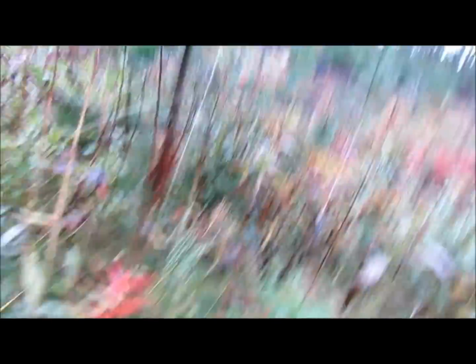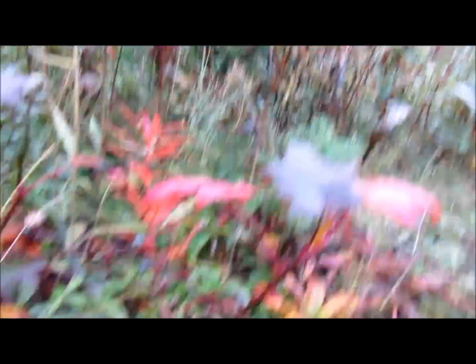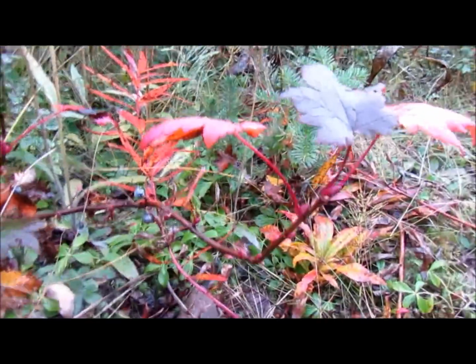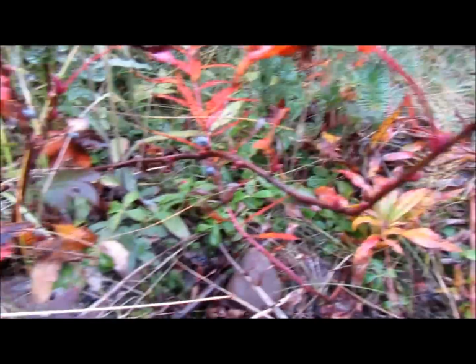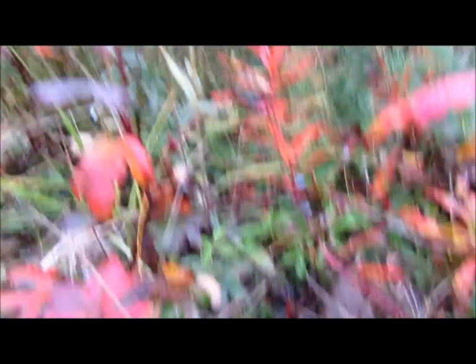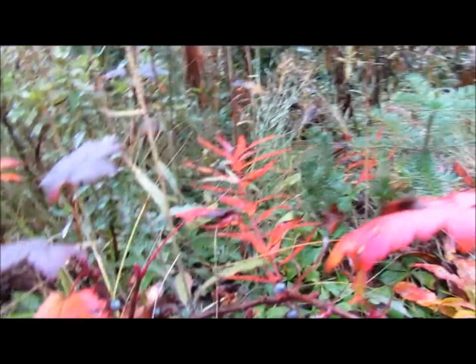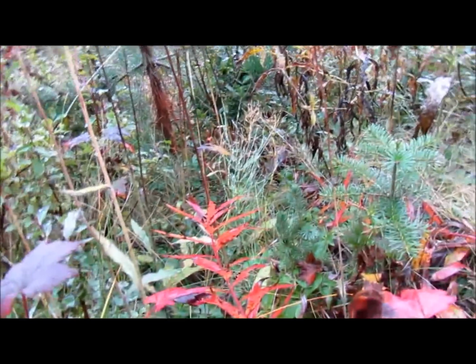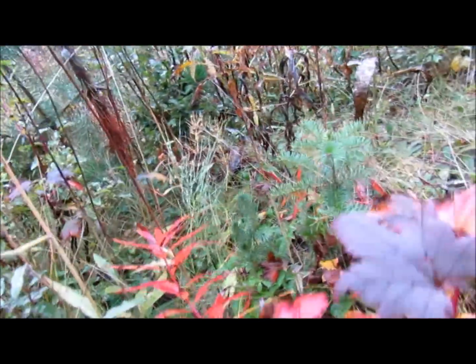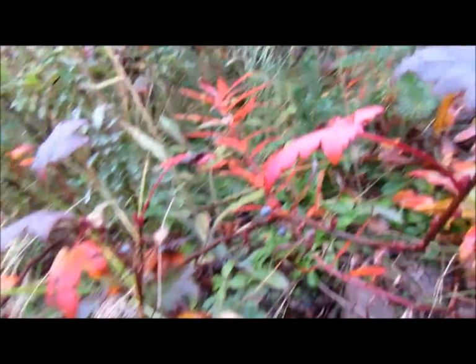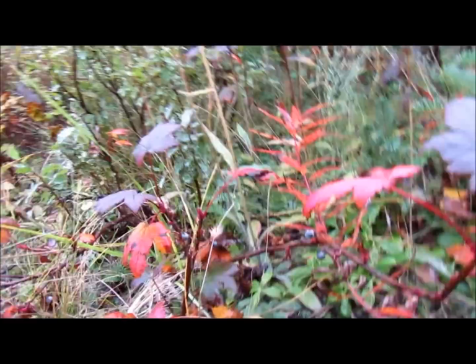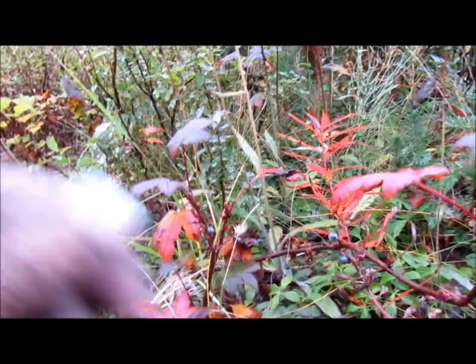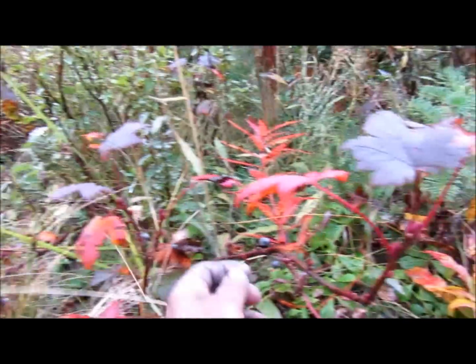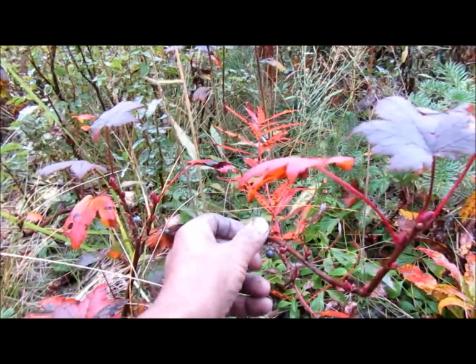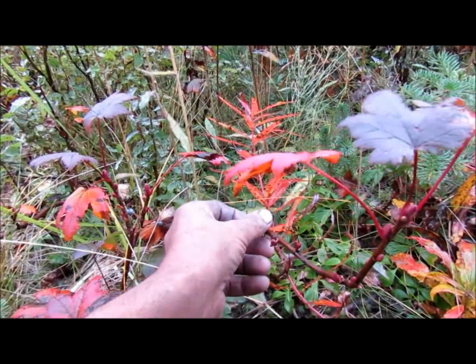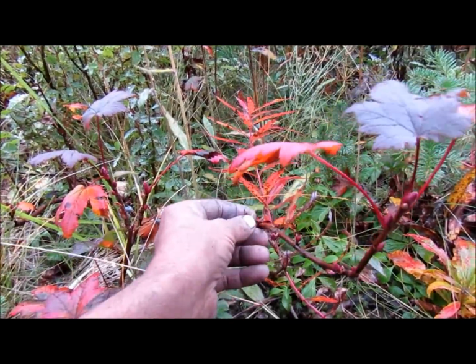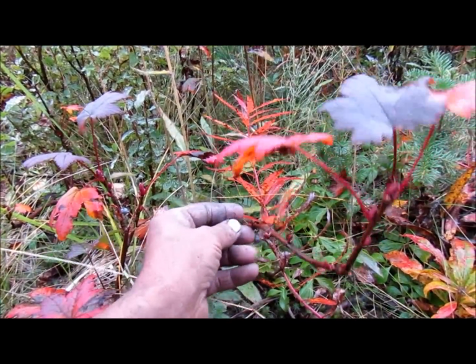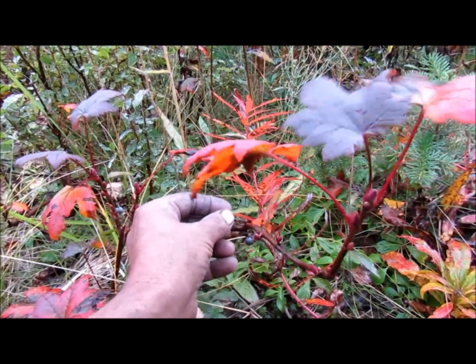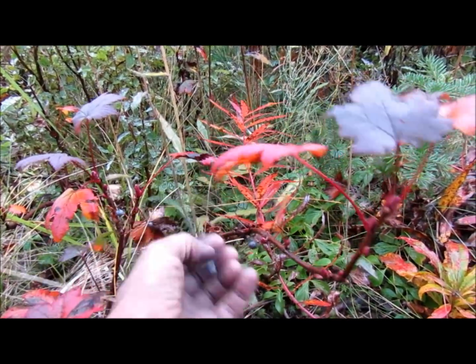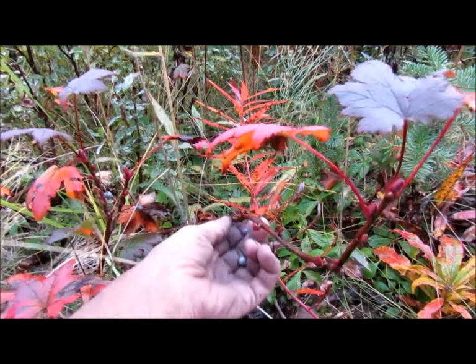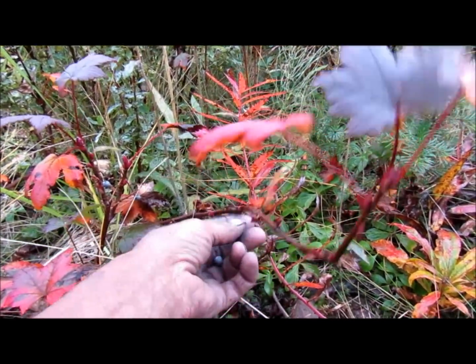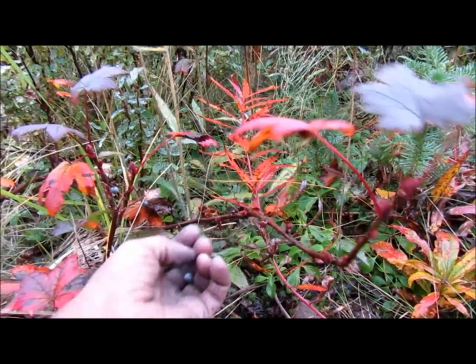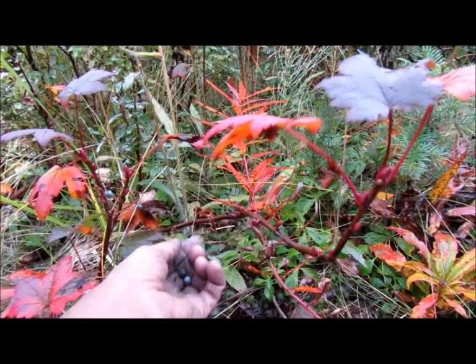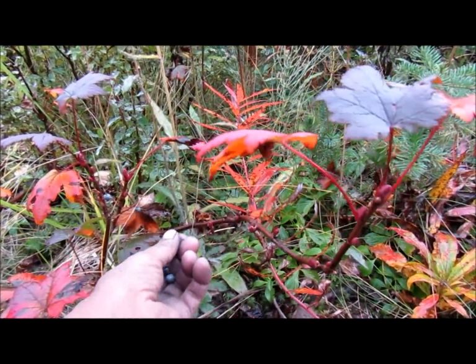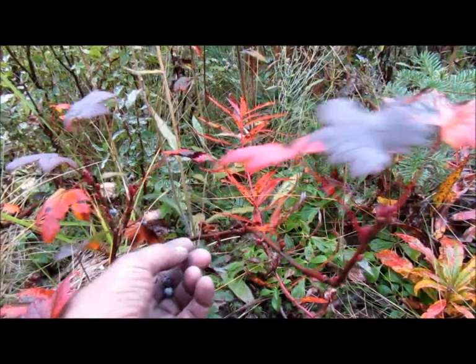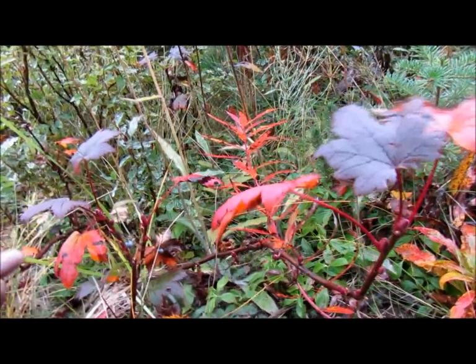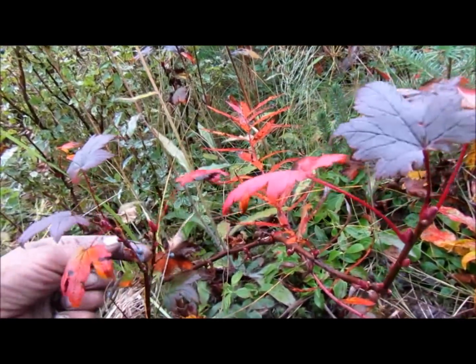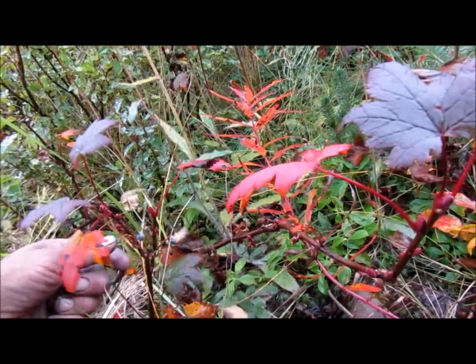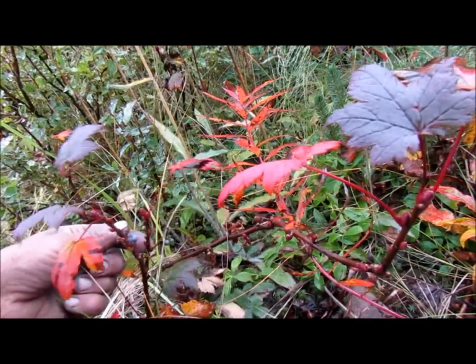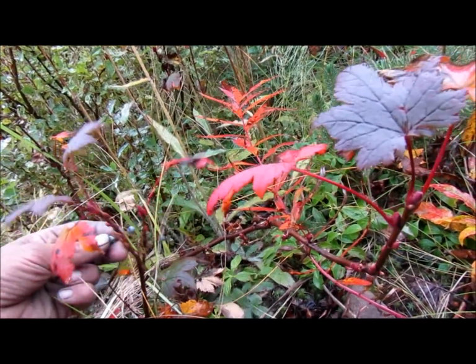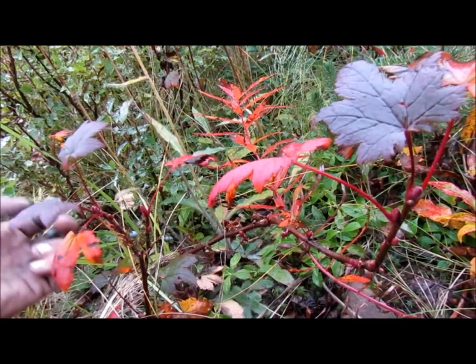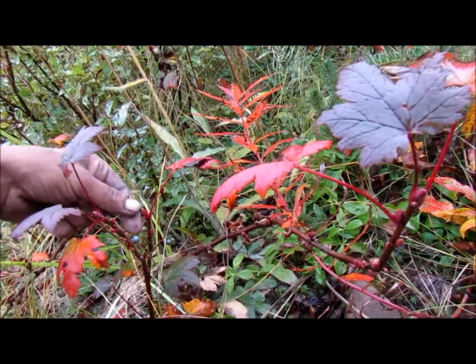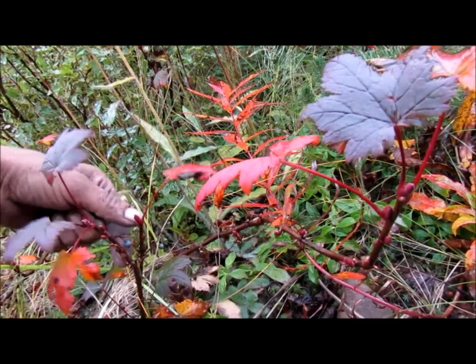These are currants right here. These ones are really delicious. I thought they were Oregon grapes for a while there, but they're actually currants.